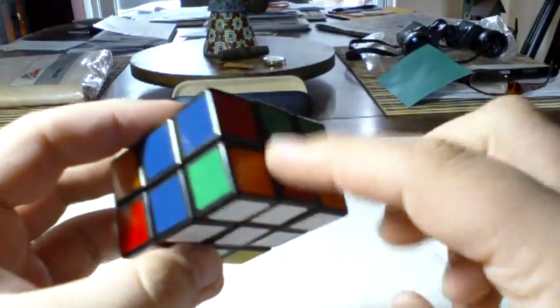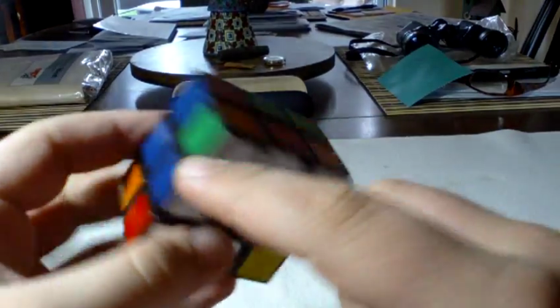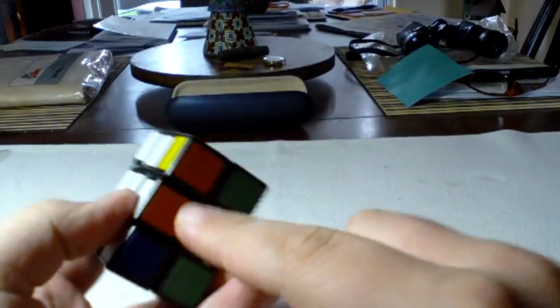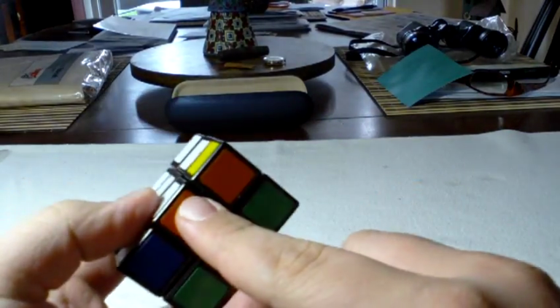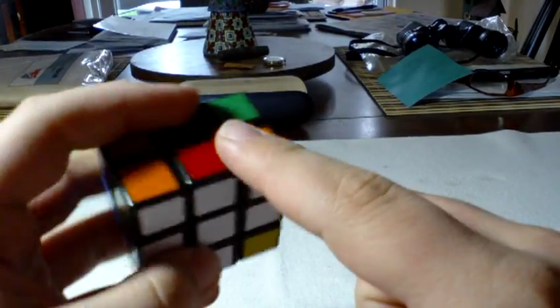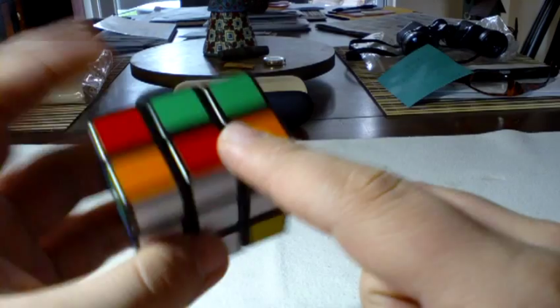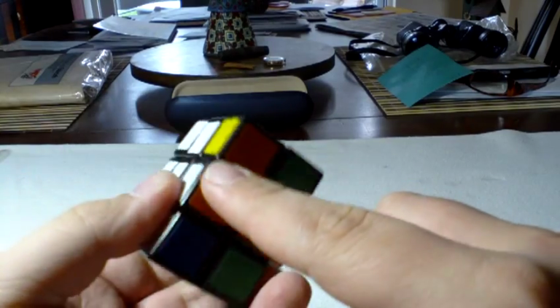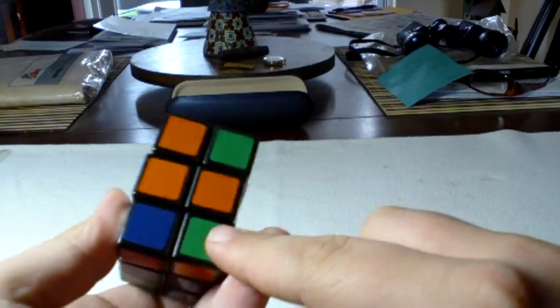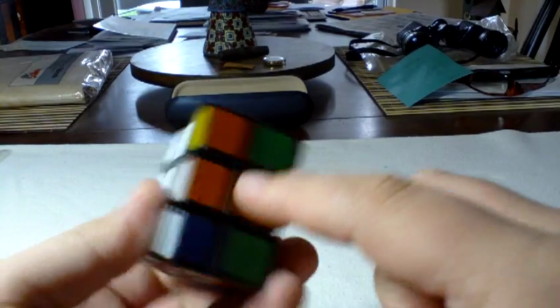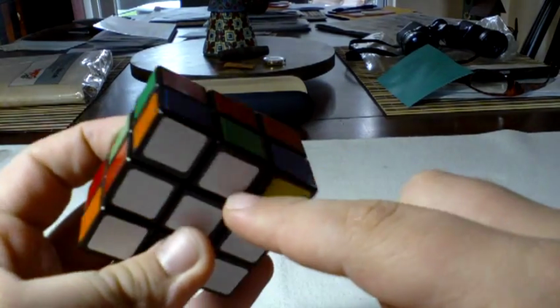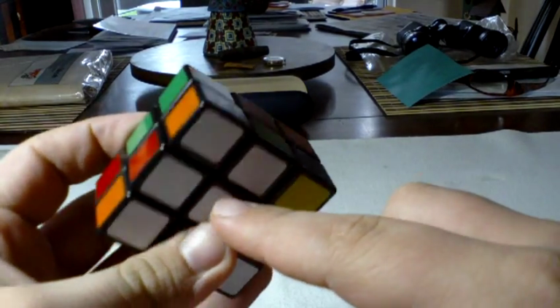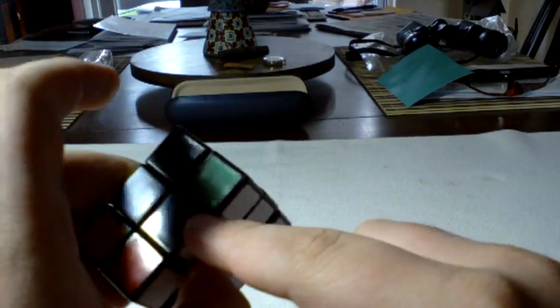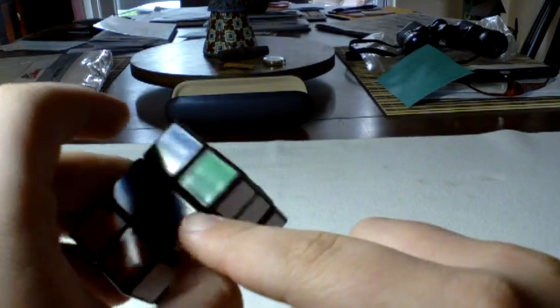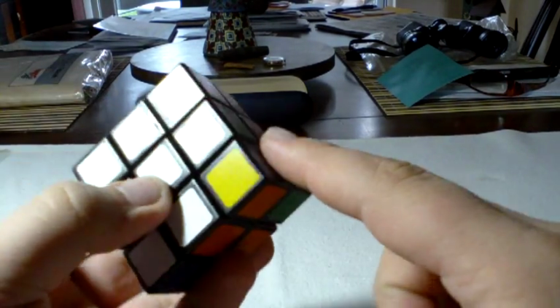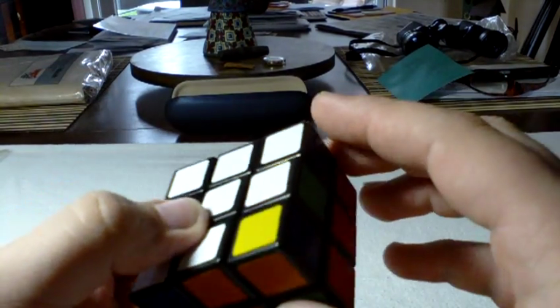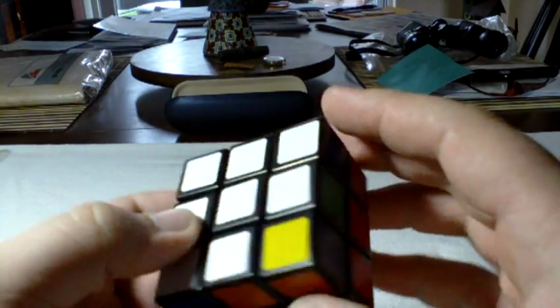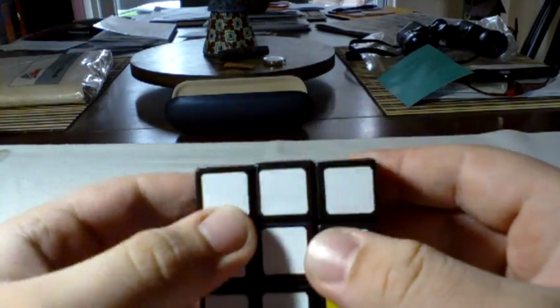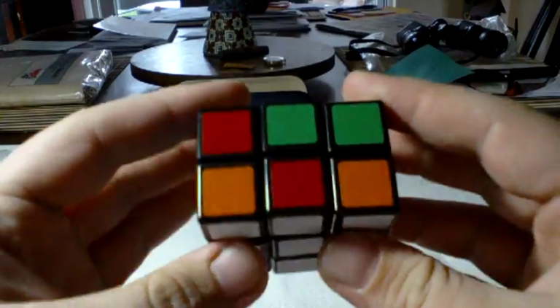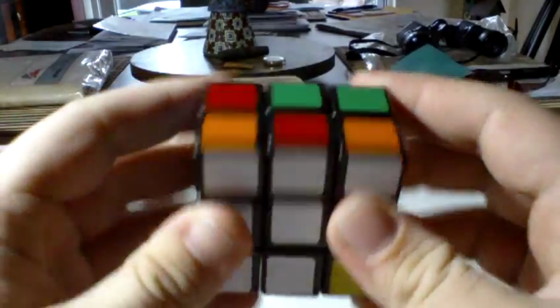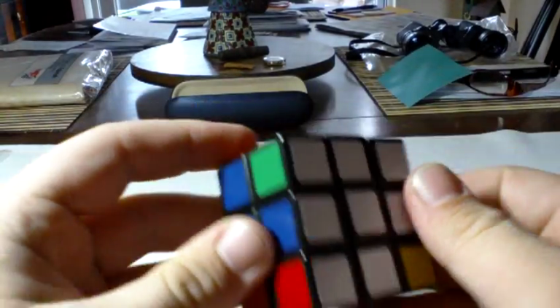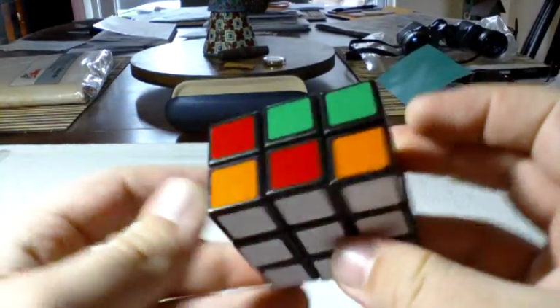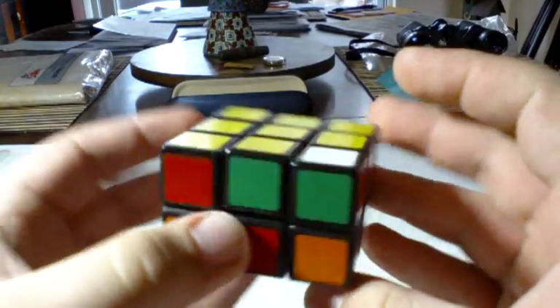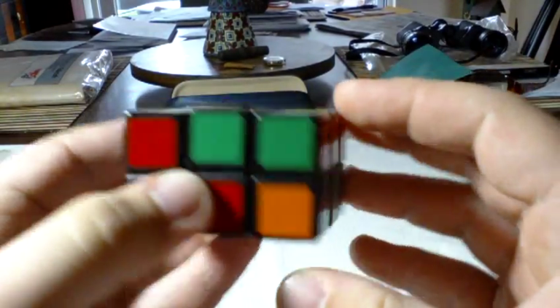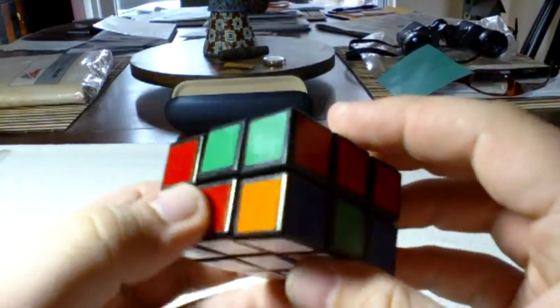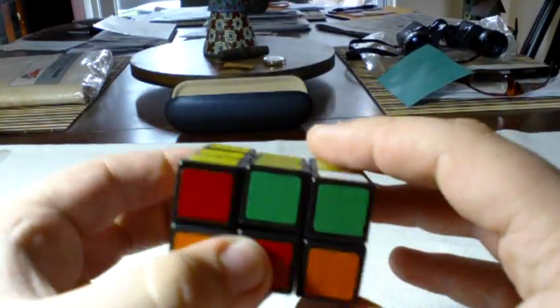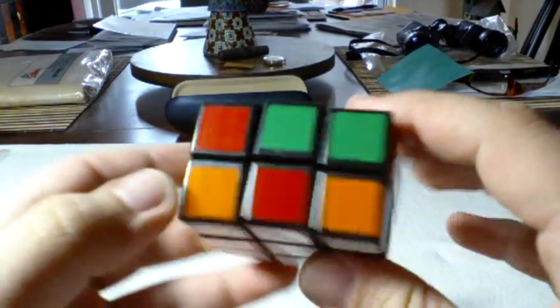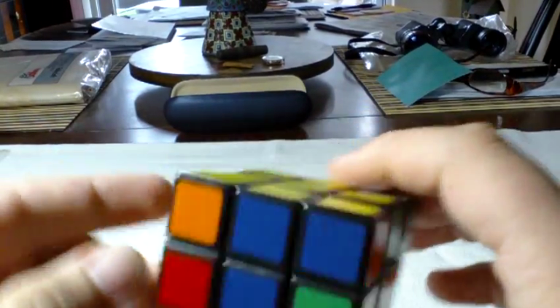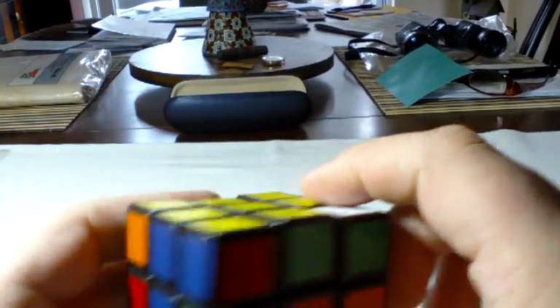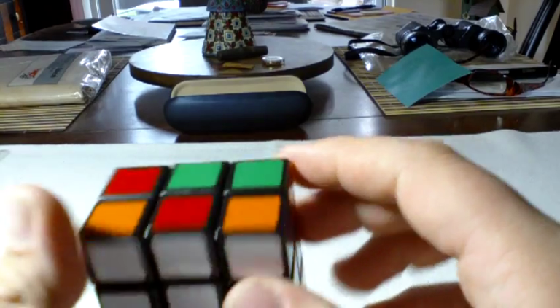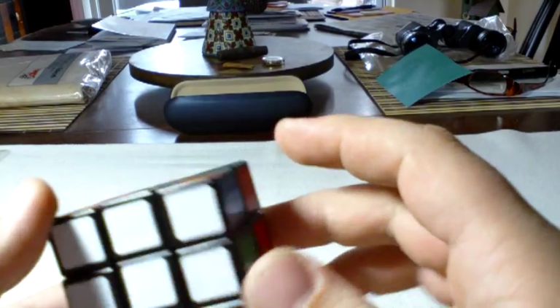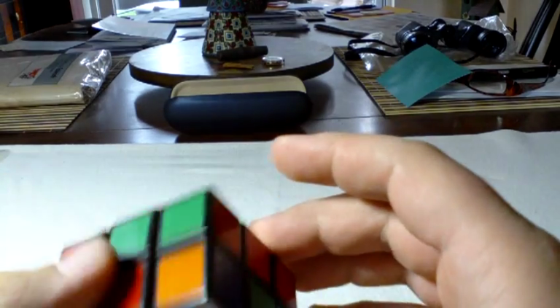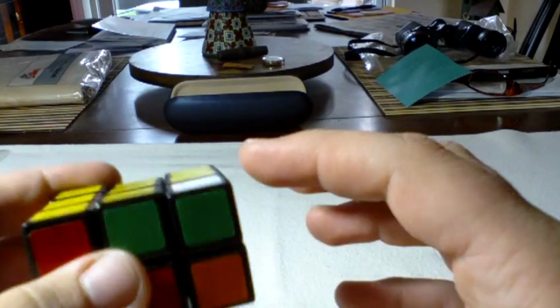Red next to blue, red opposite orange — orange is a little weird on this one — and blue opposite green. That's fairly intuitive and I won't go into a lot of depth on that.